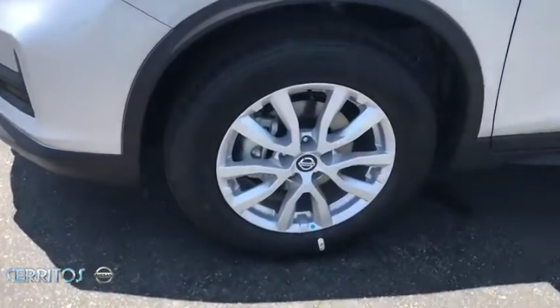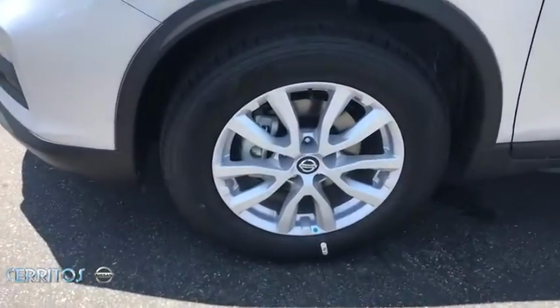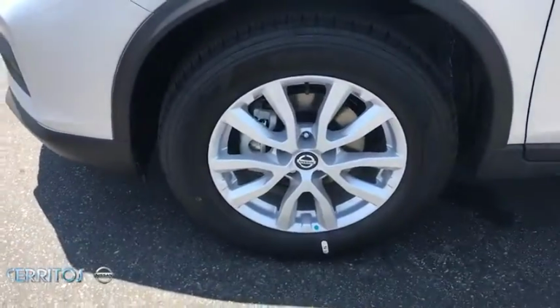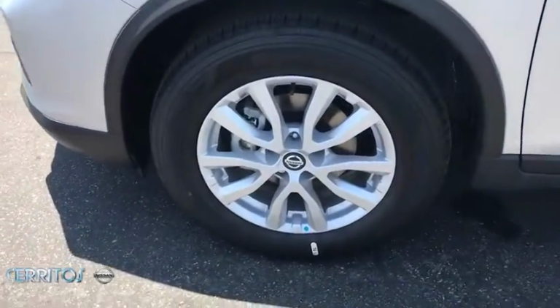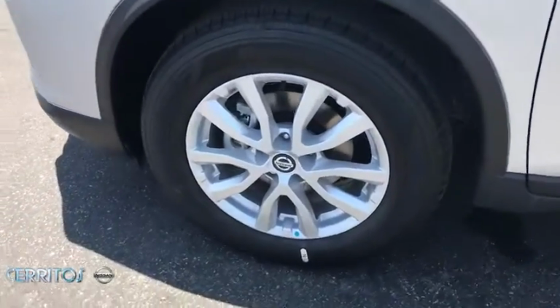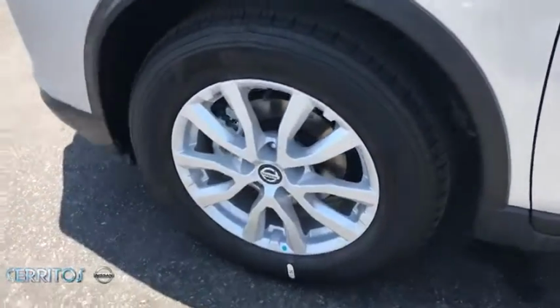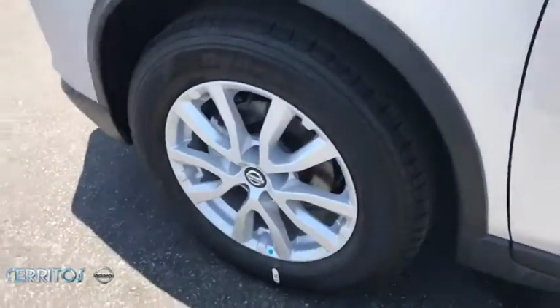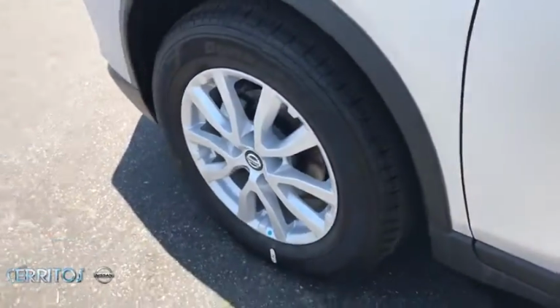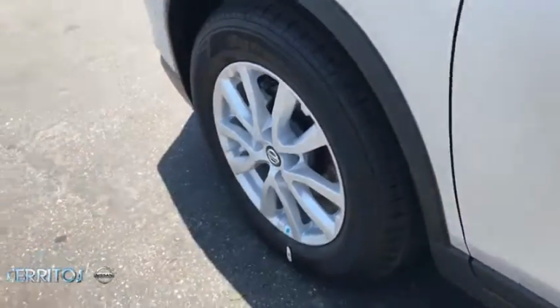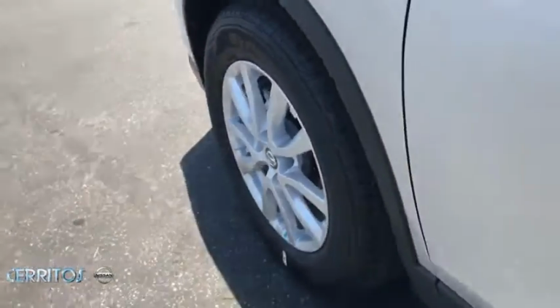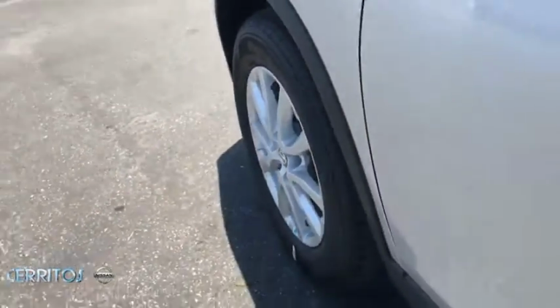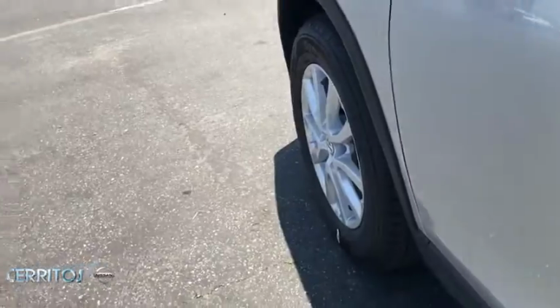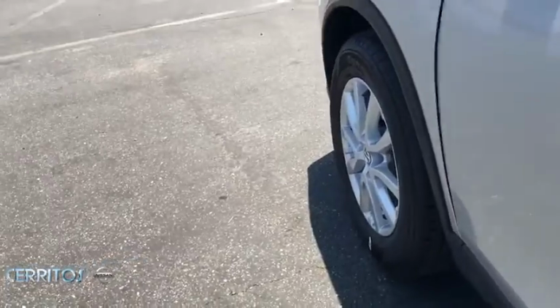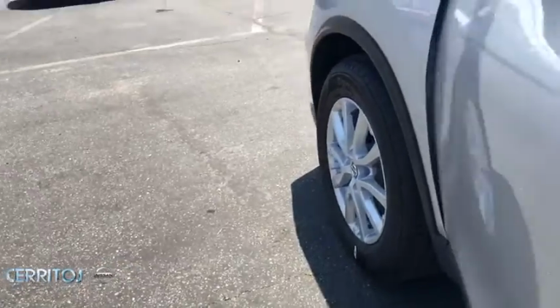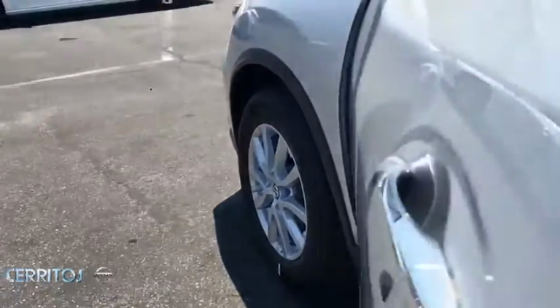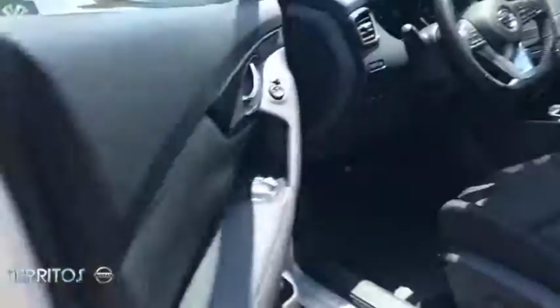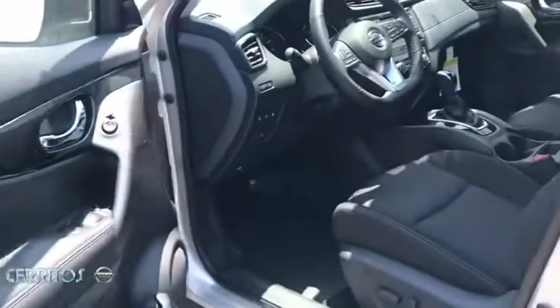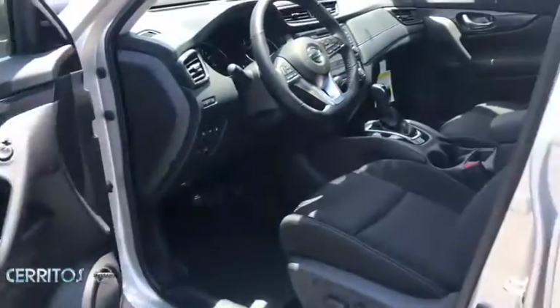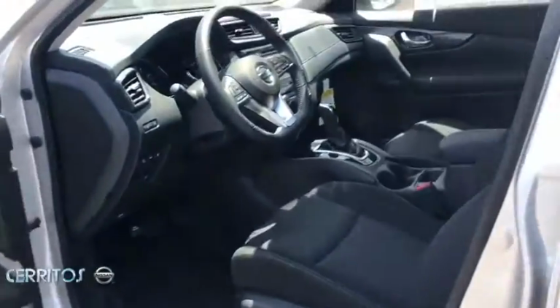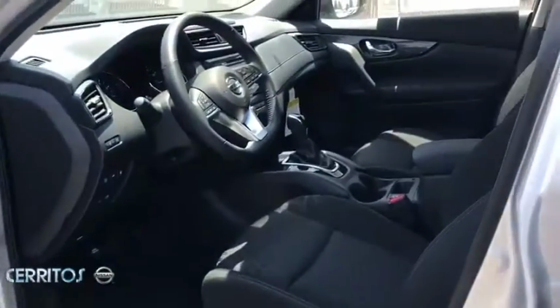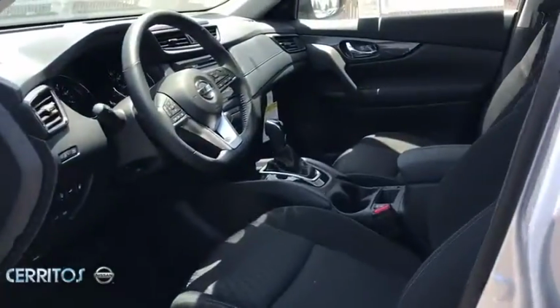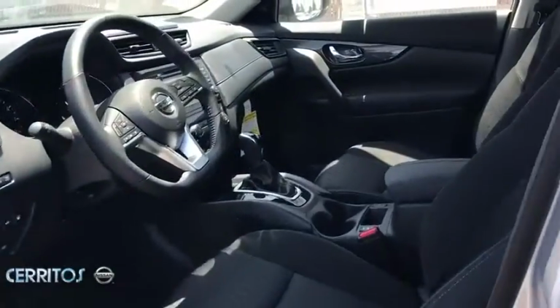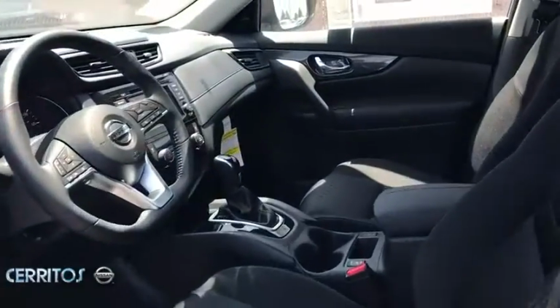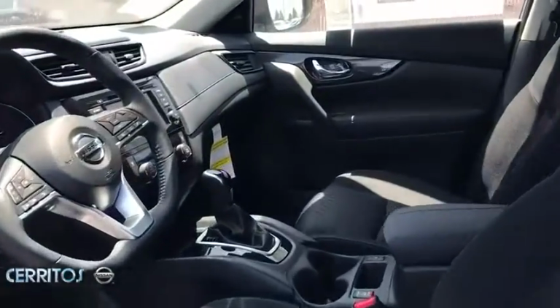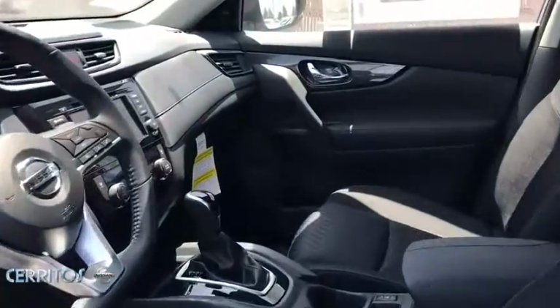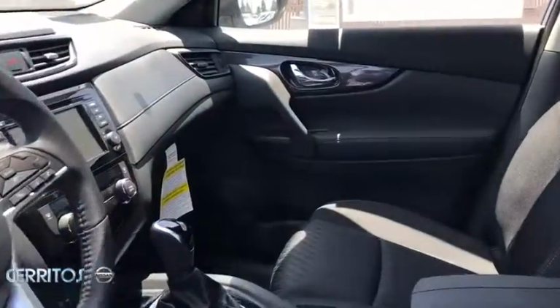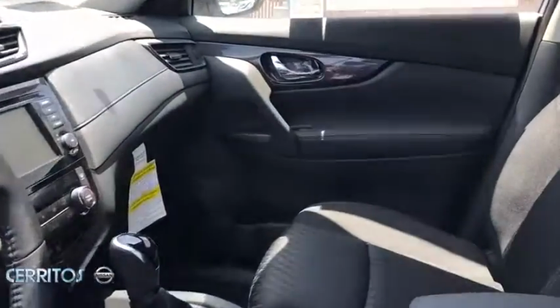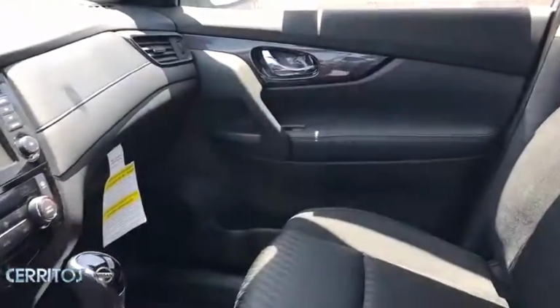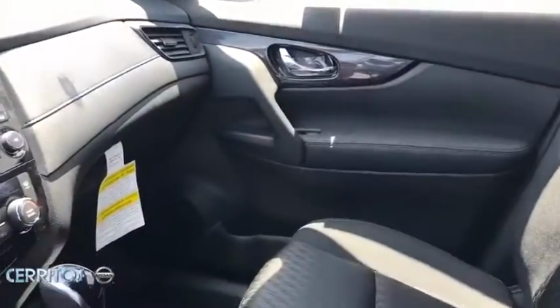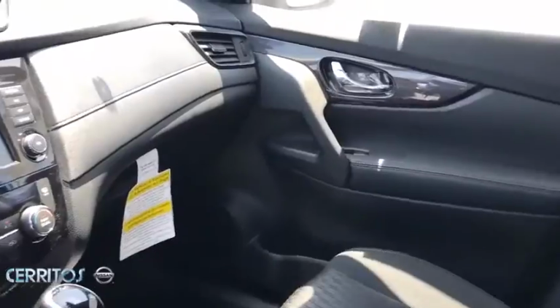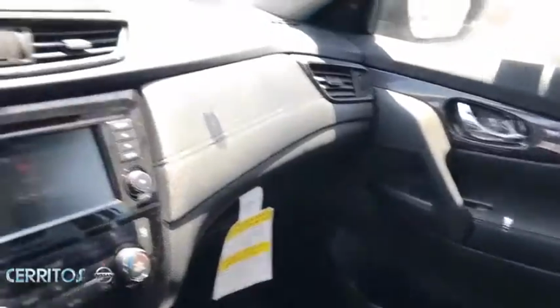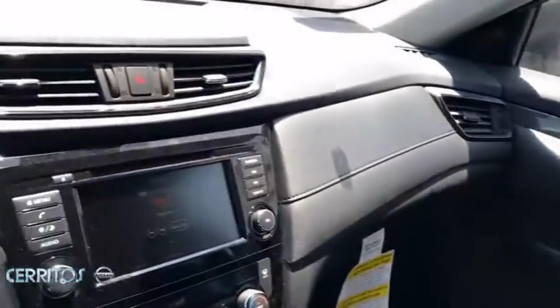Keyless start, cruise control, aluminum wheels, AM-FM stereo radio, climate control. This beauty will even make your house keys jealous. Drive it today.